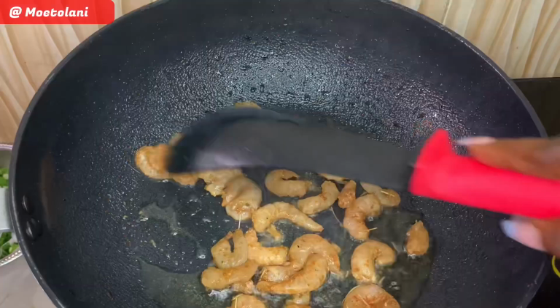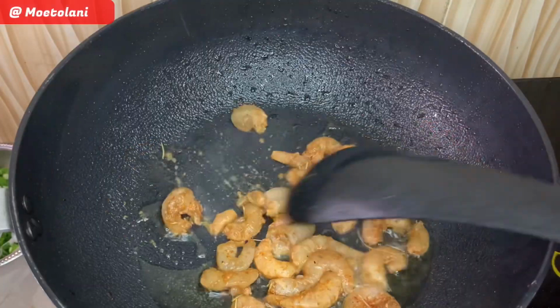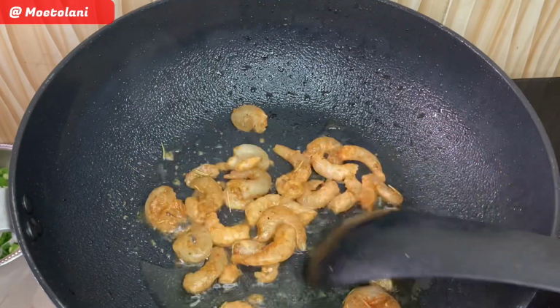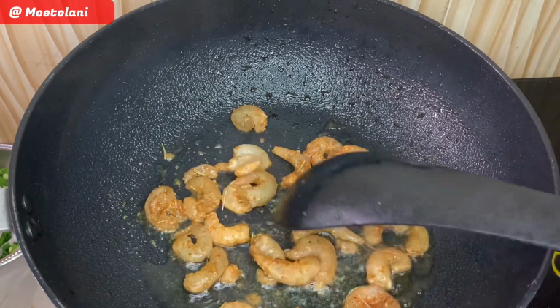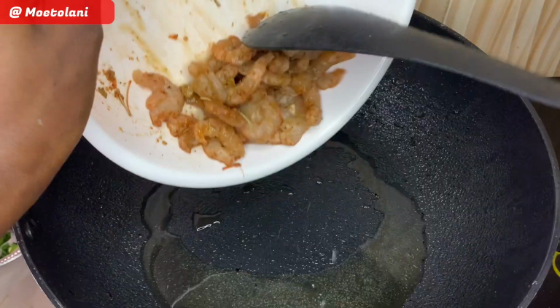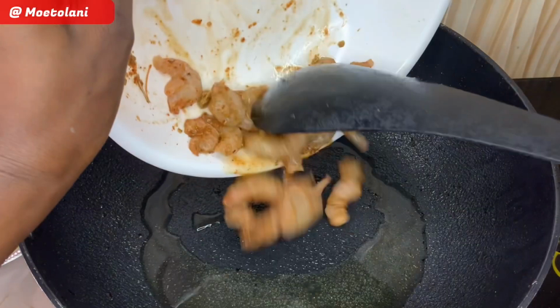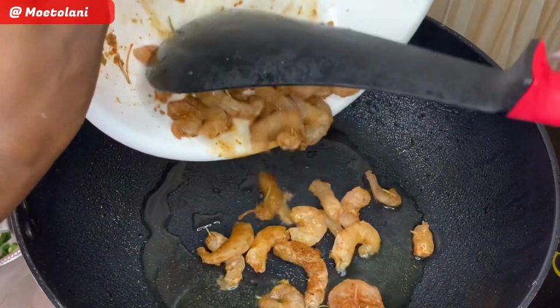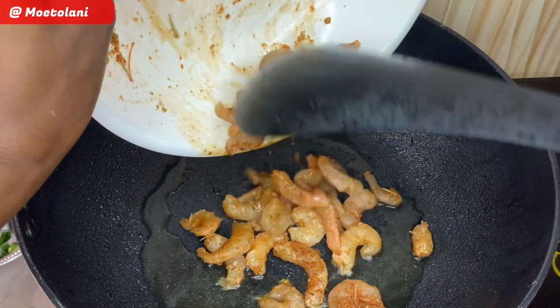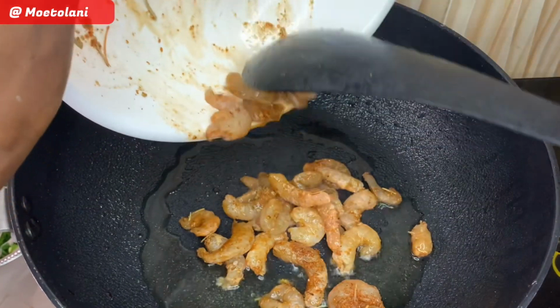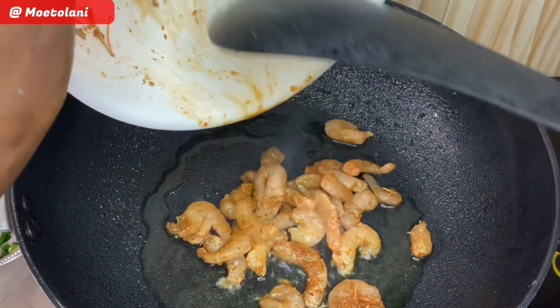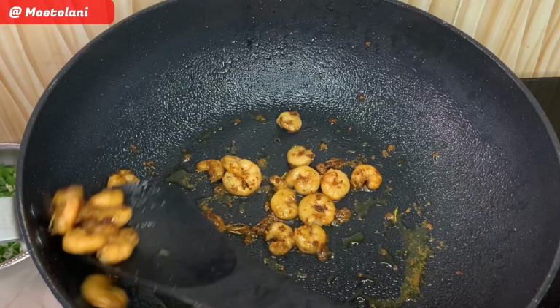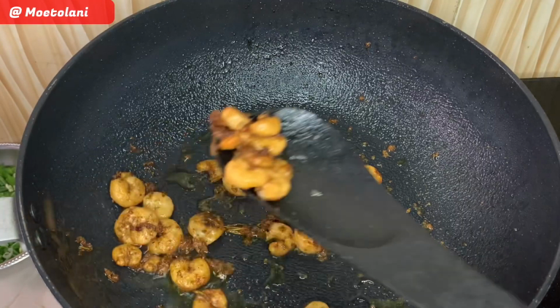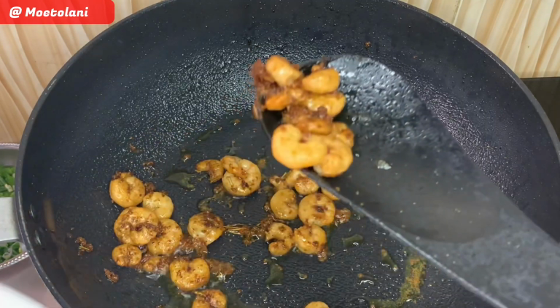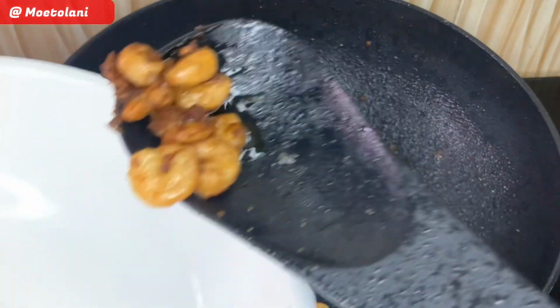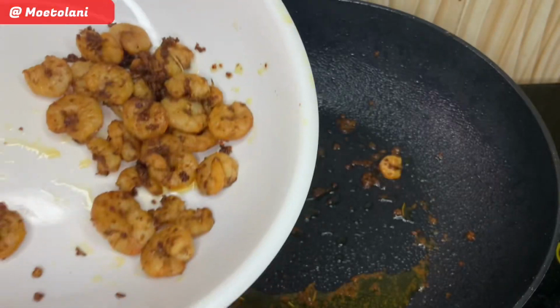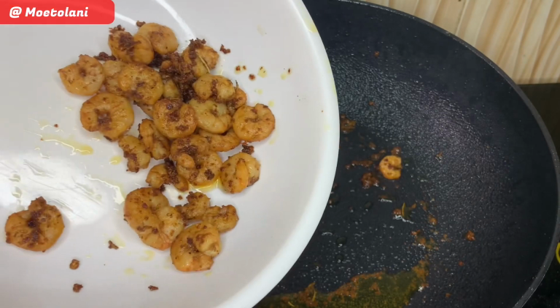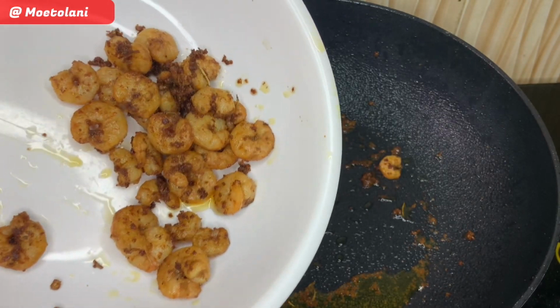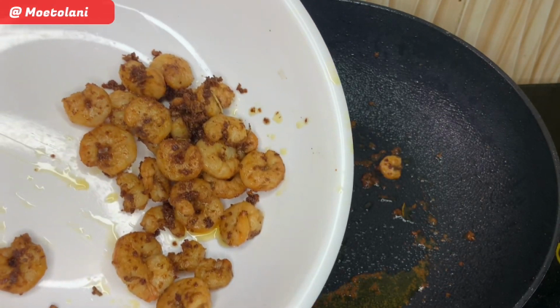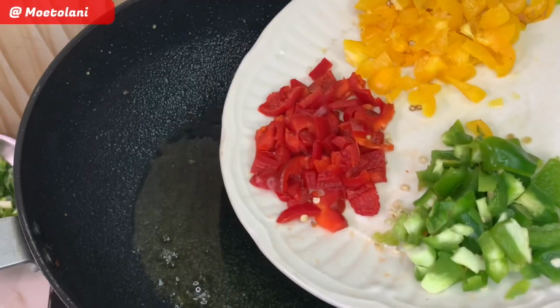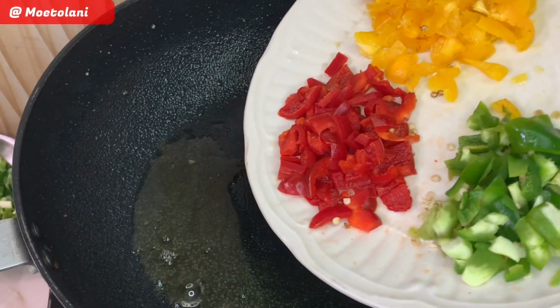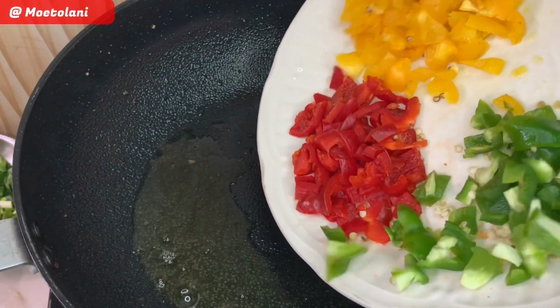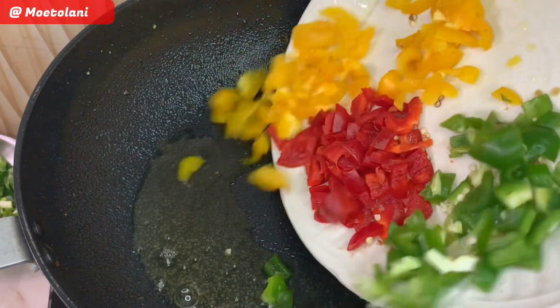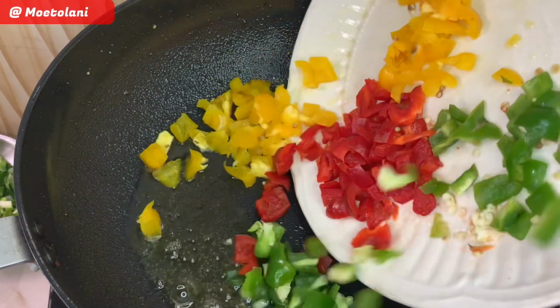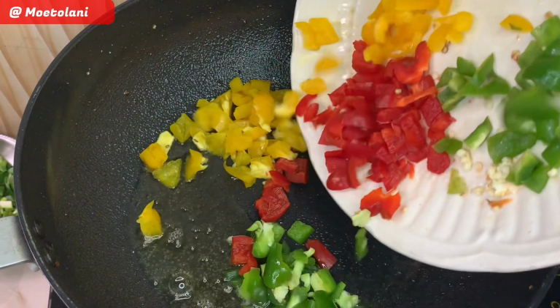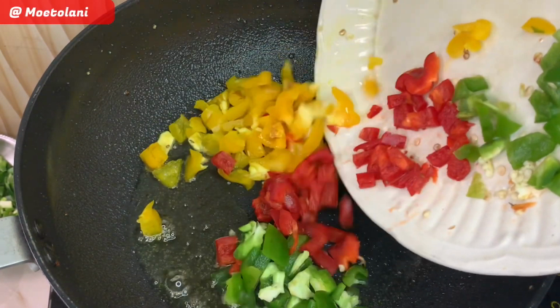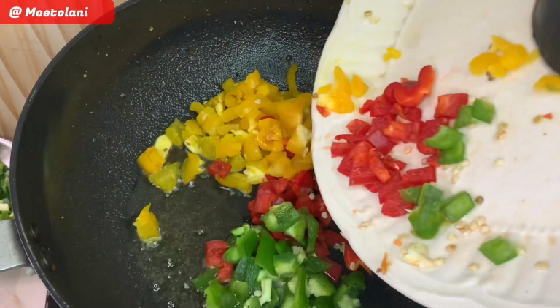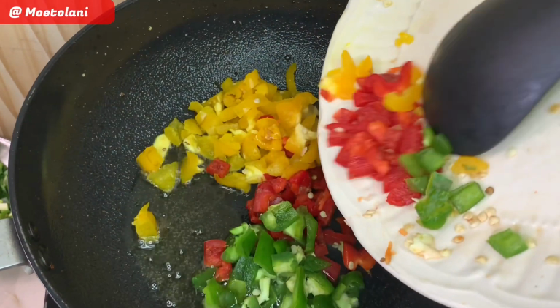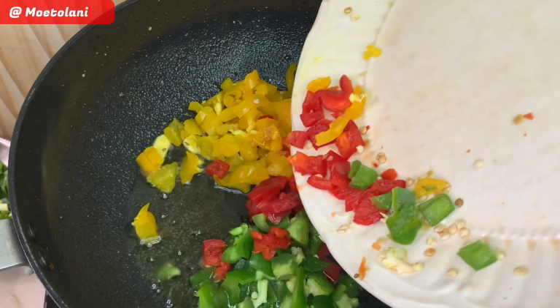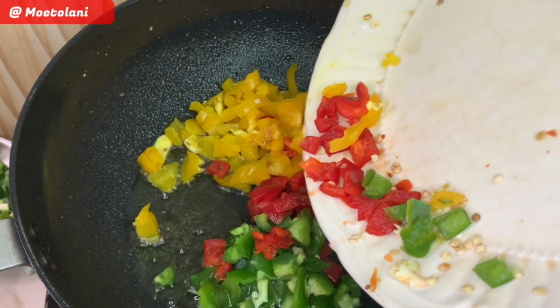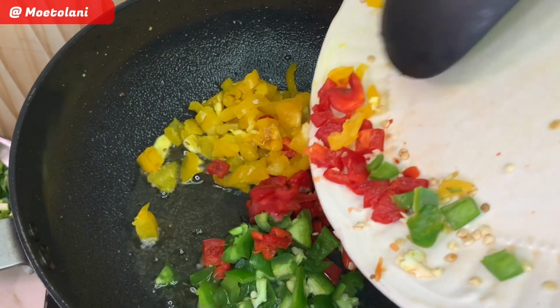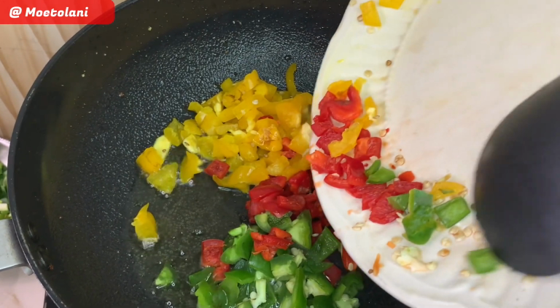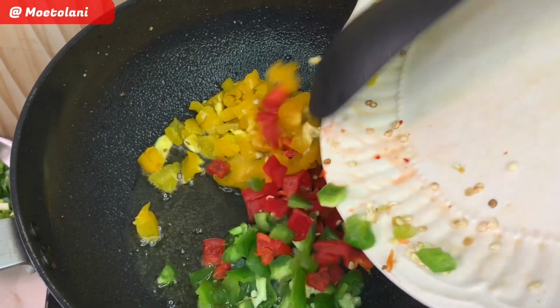Next, fry your shrimps. Make sure they are fried till brown on both sides. Now go in with your freshly cooked peppers, and make sure this is not overly cooked as it is going back into the rice.